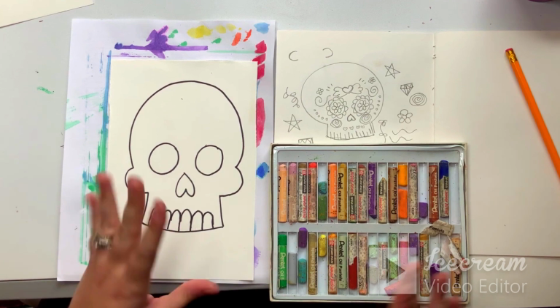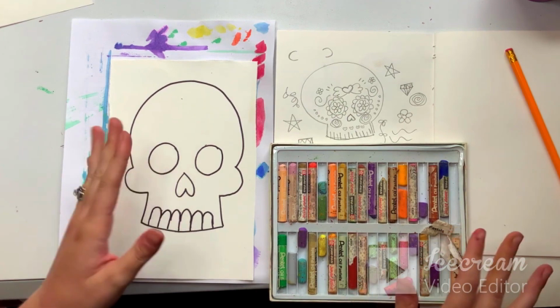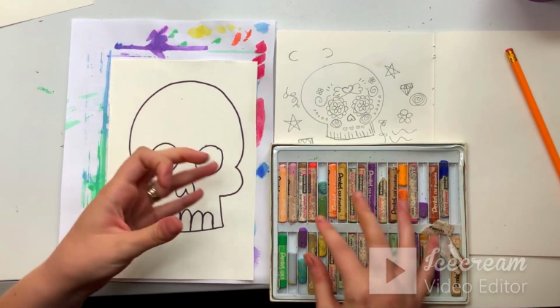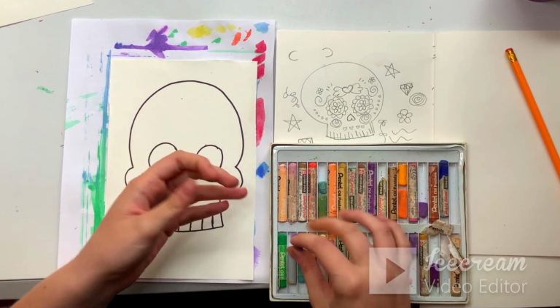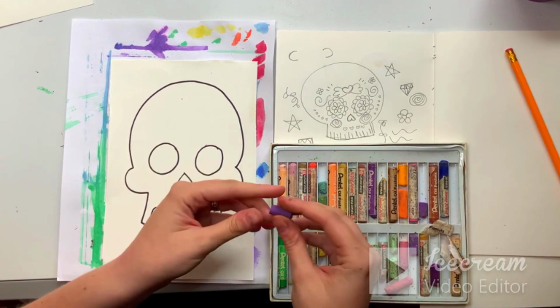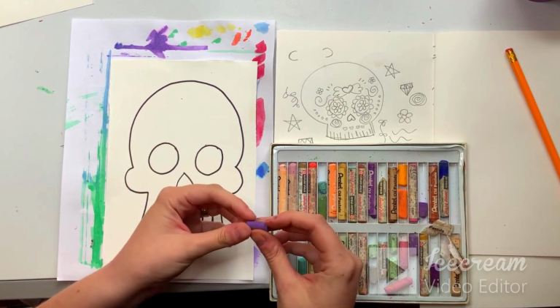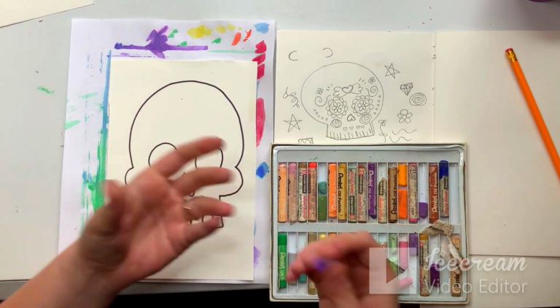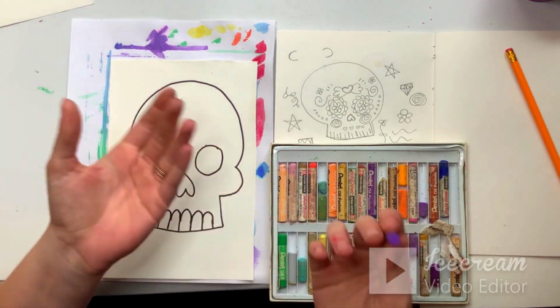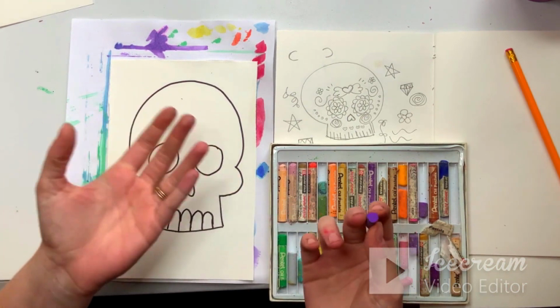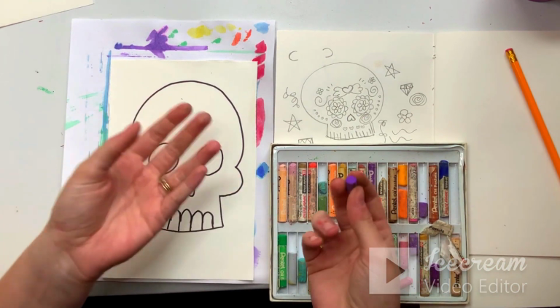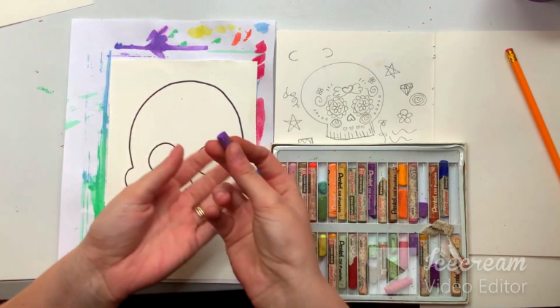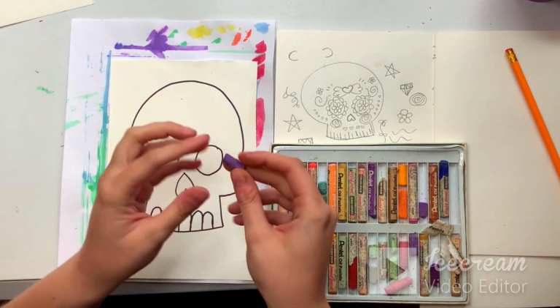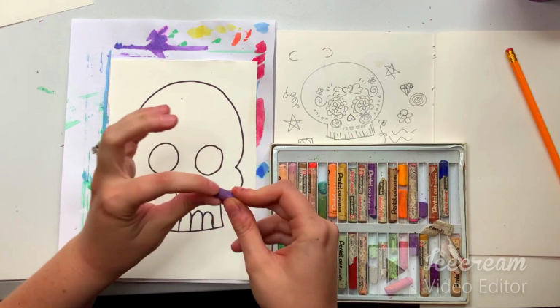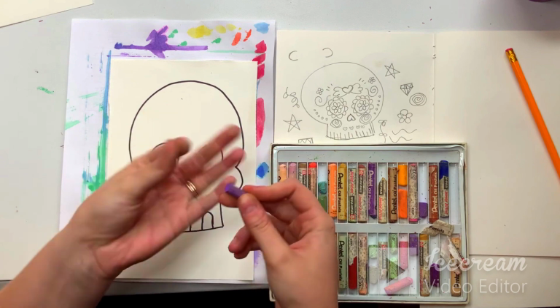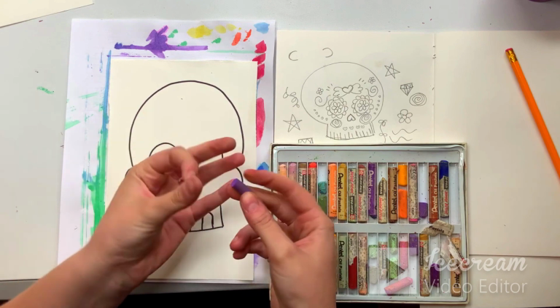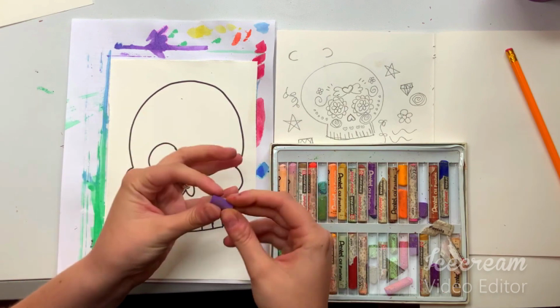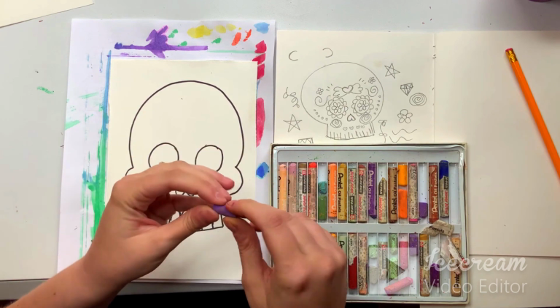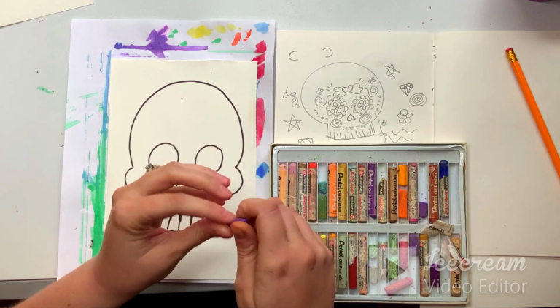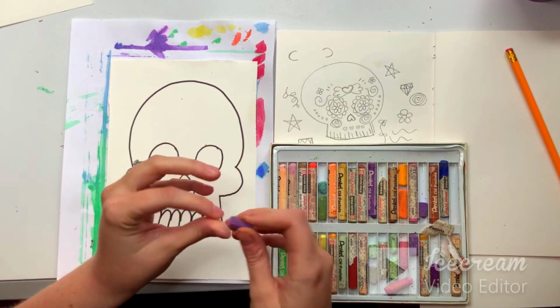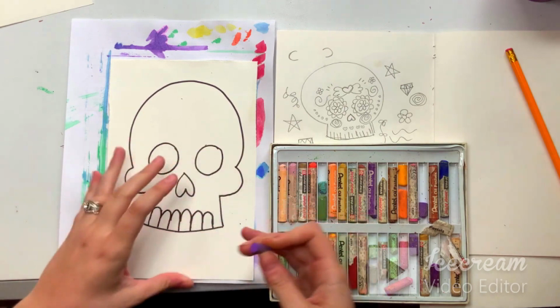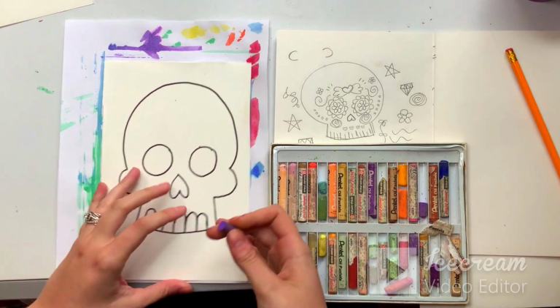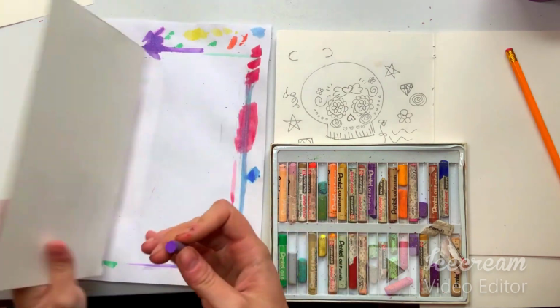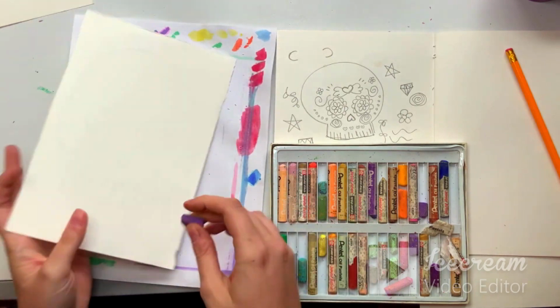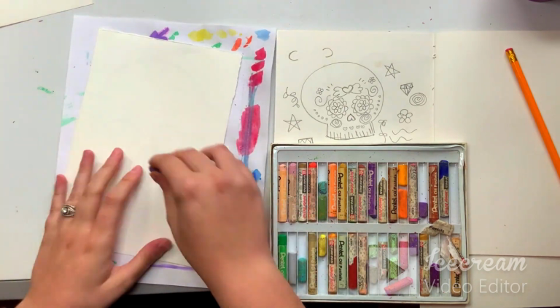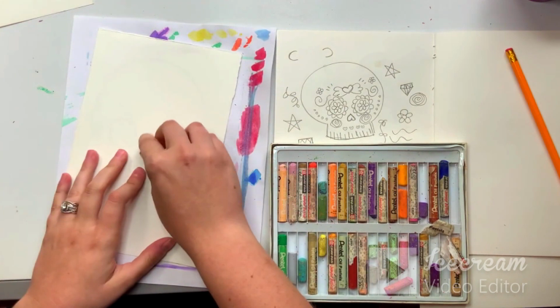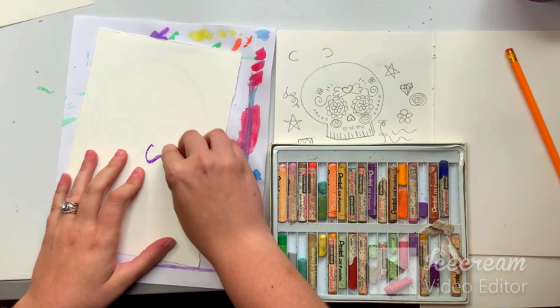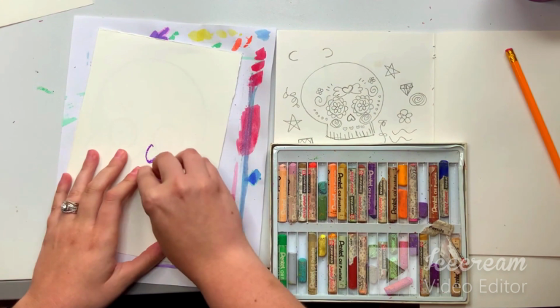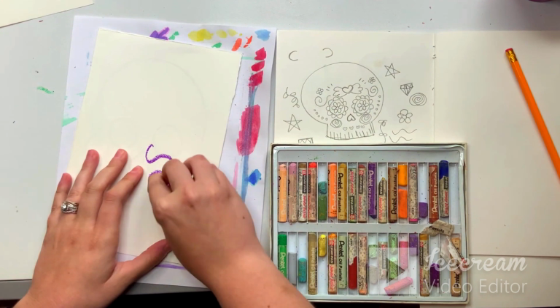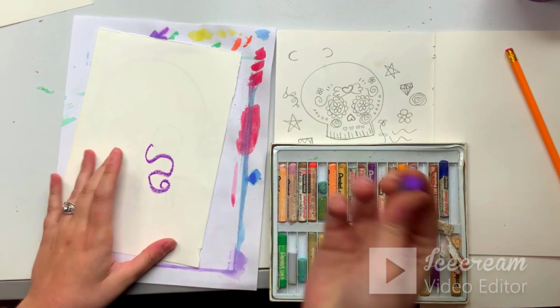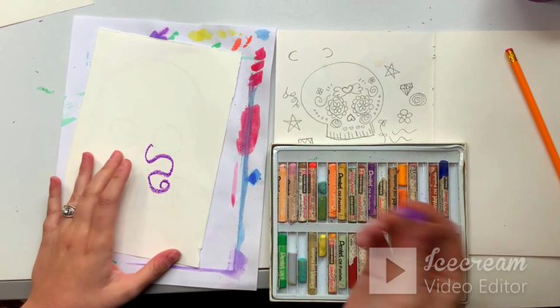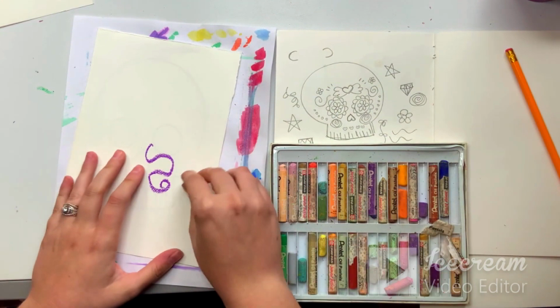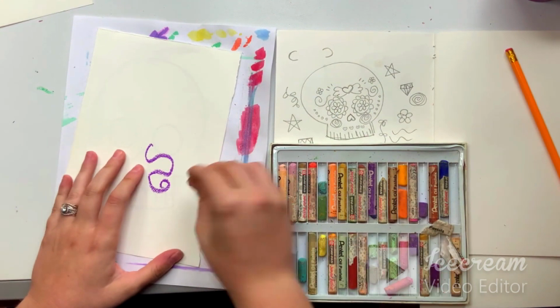Oil pastels should be oily because they're made out of oil, so they're oily, they're creamy, and they're smooth. If you test it on the back of the paper, you'll see they're very smooth and bright colored.